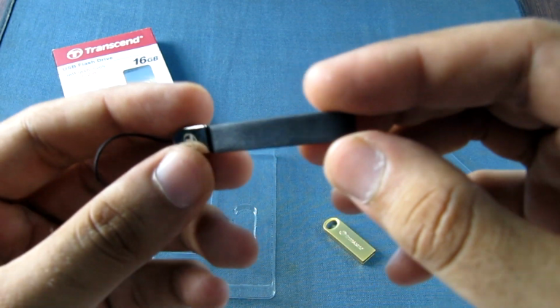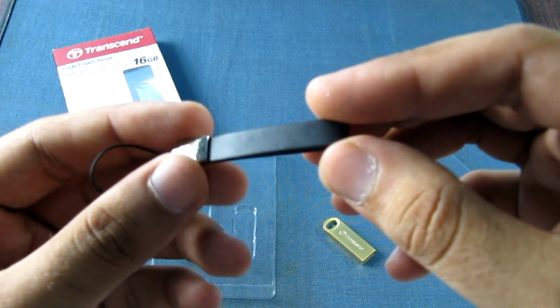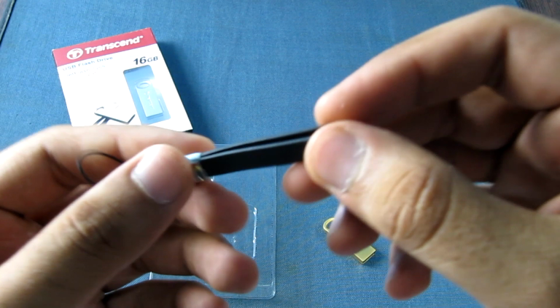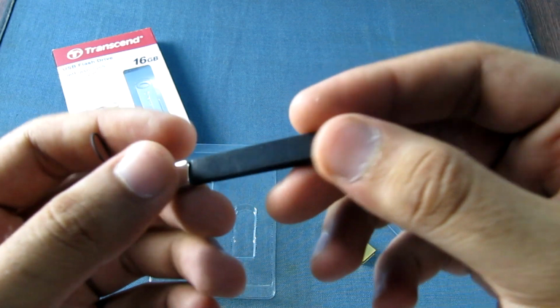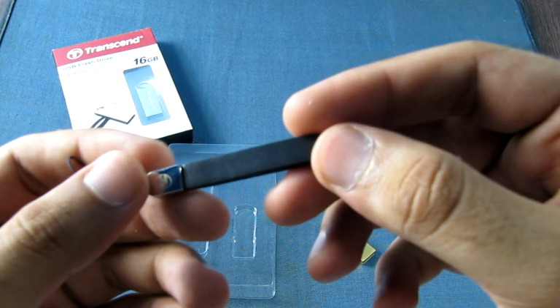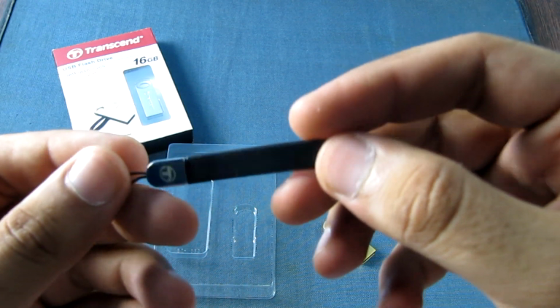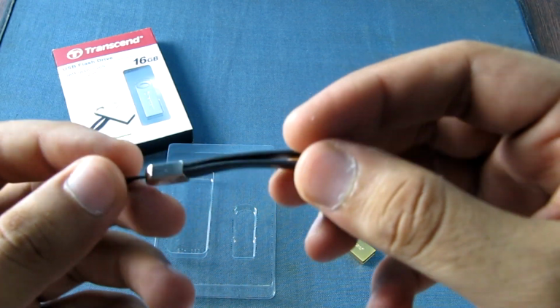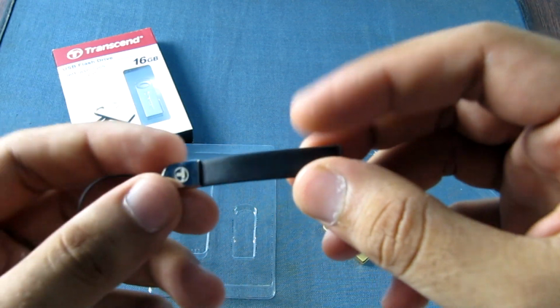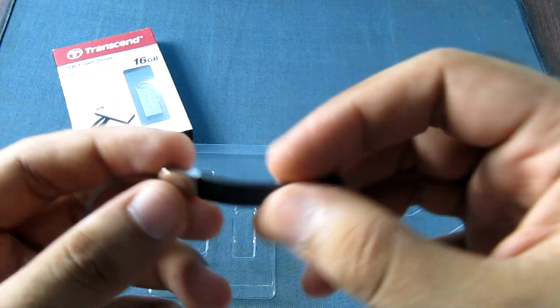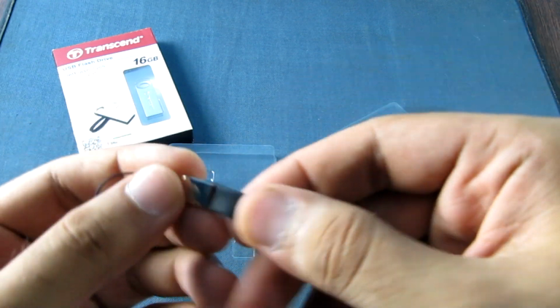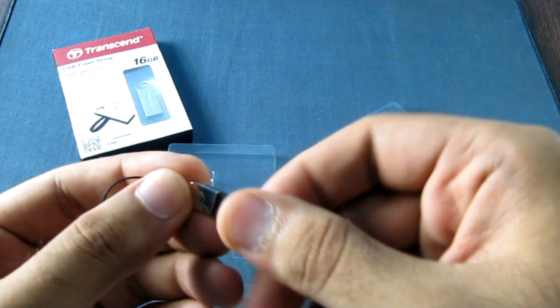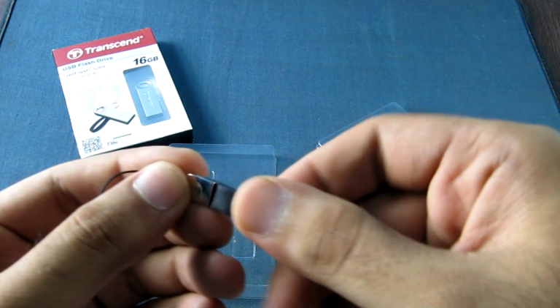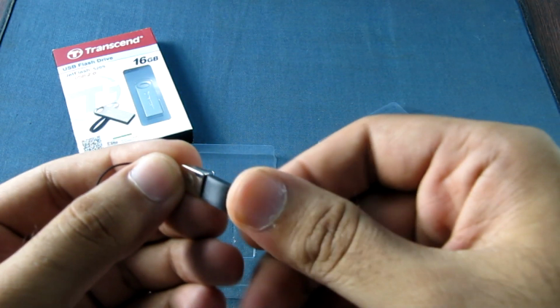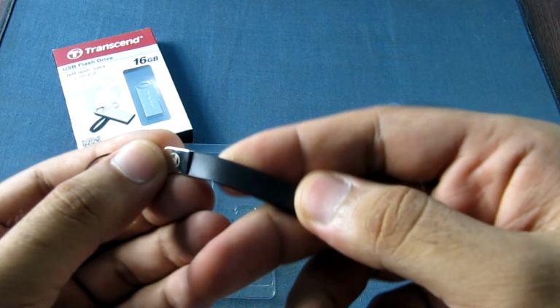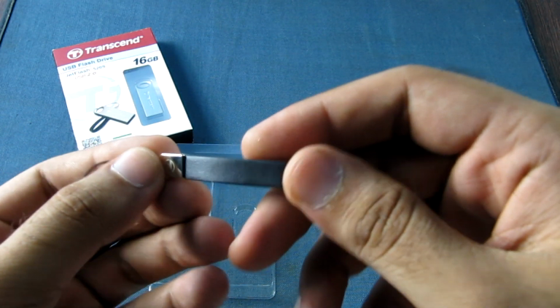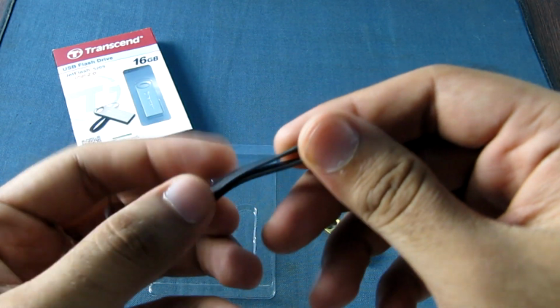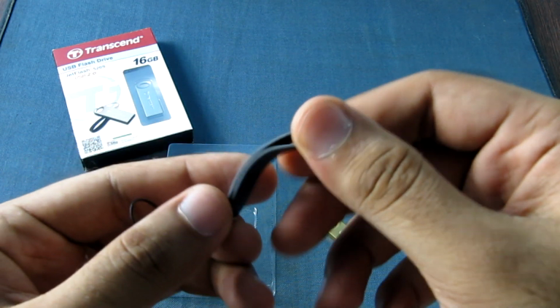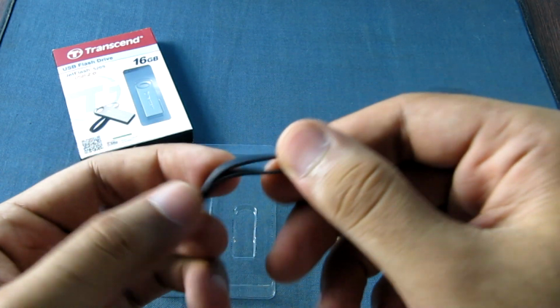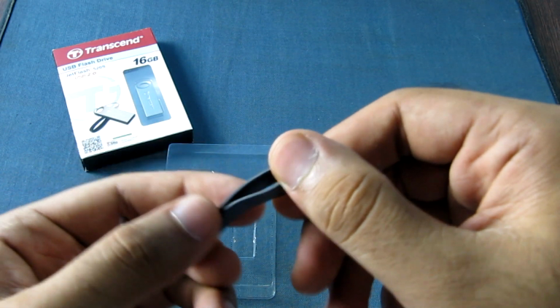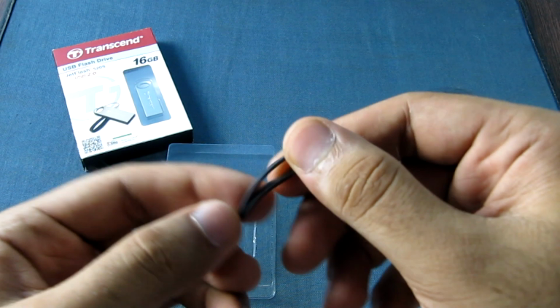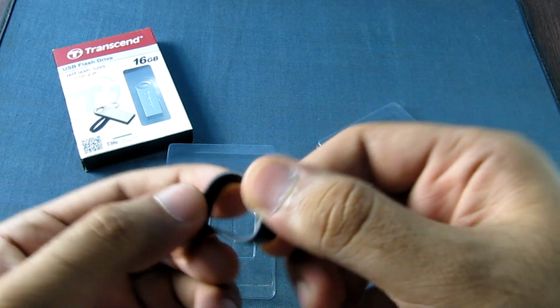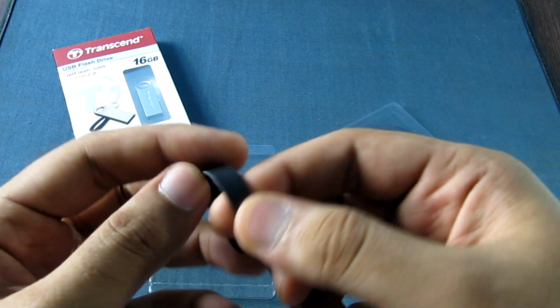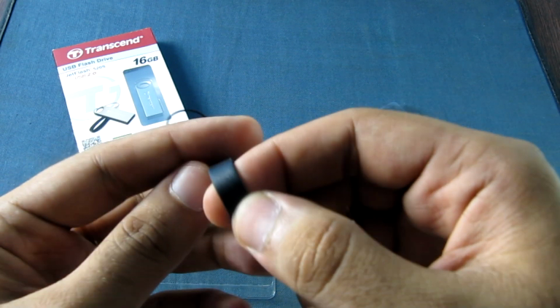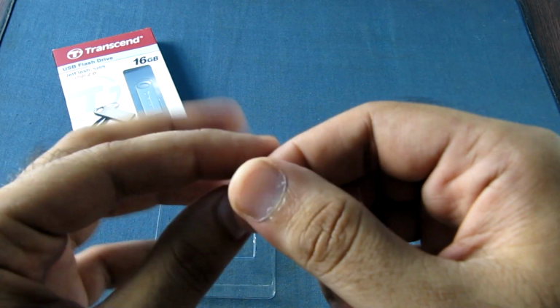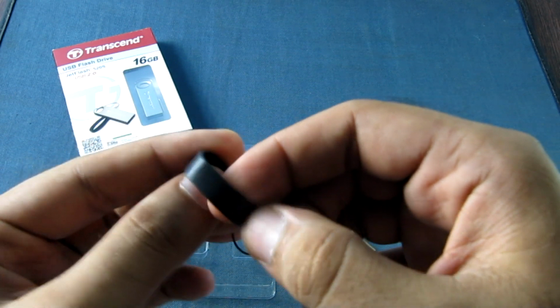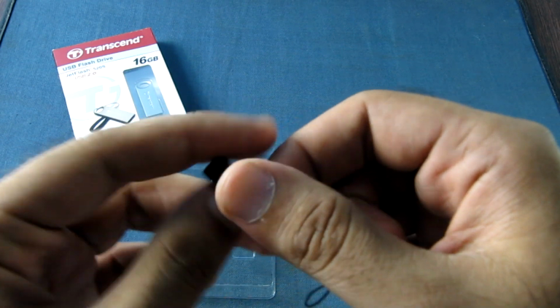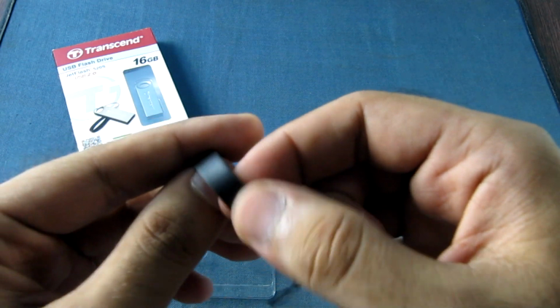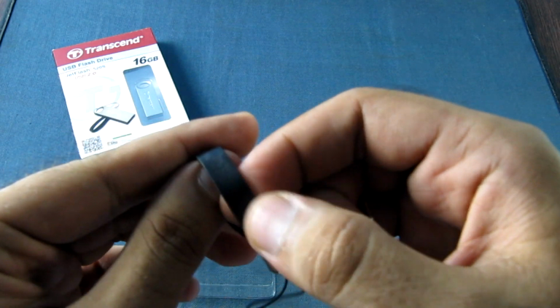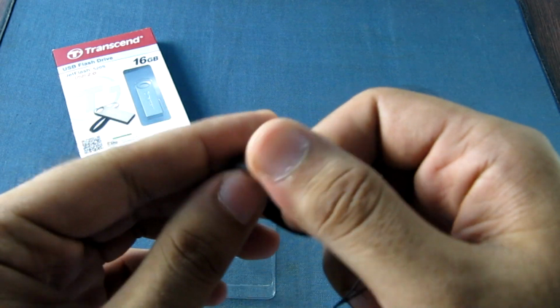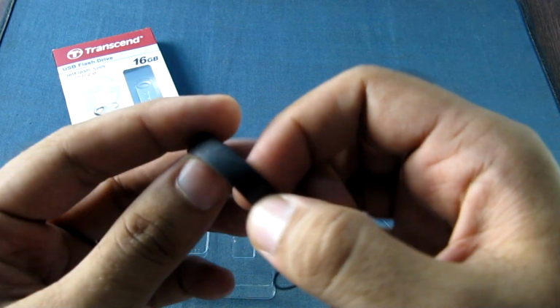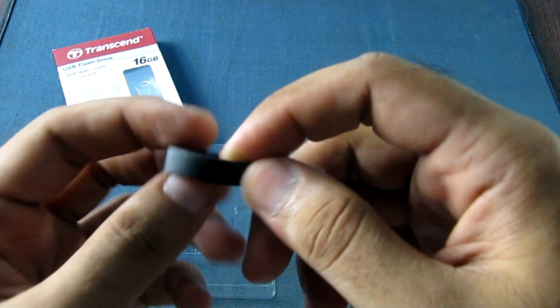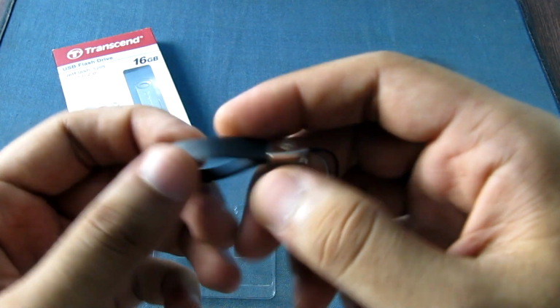It is a leather strap indeed. Feels really good, like a belt leather or something like that.